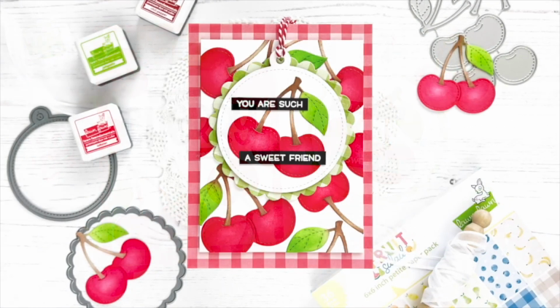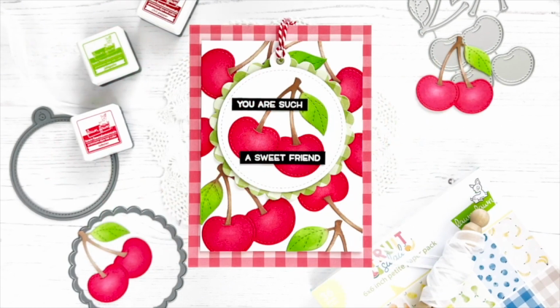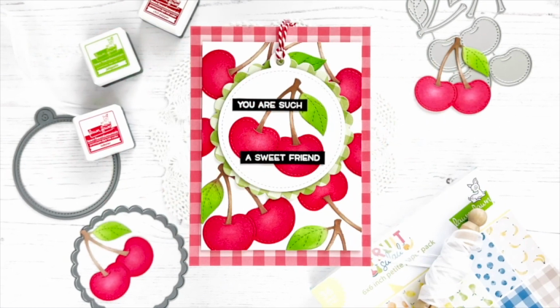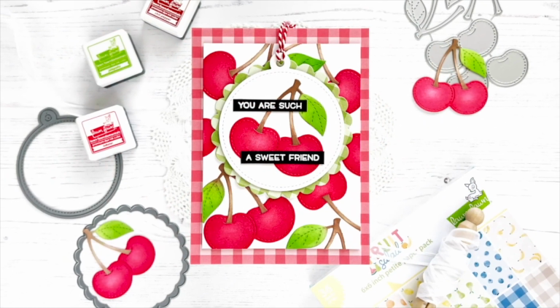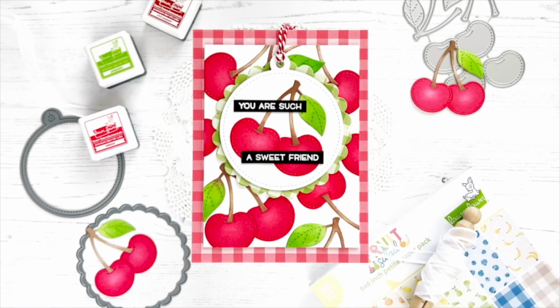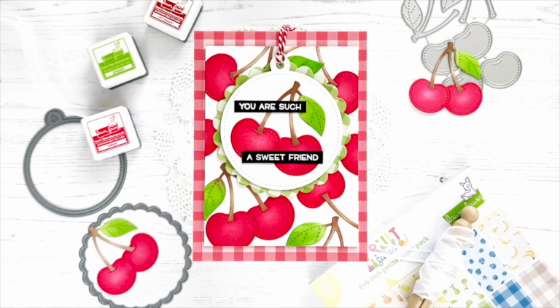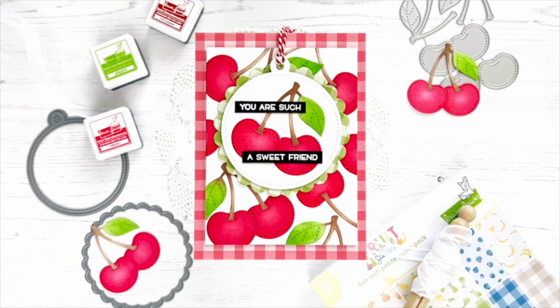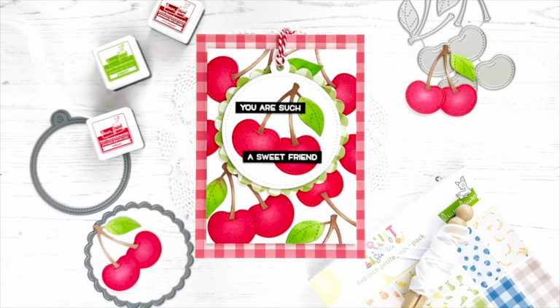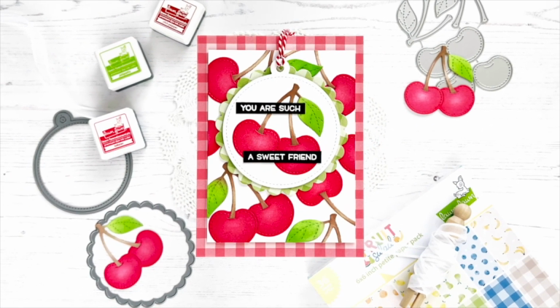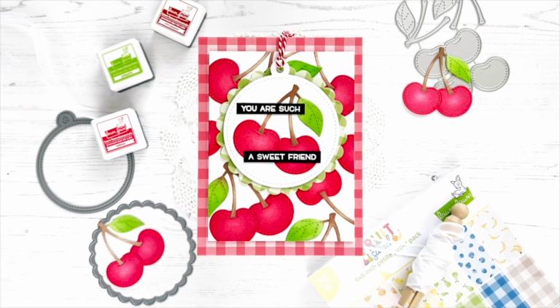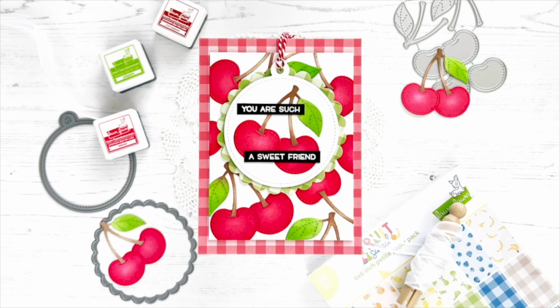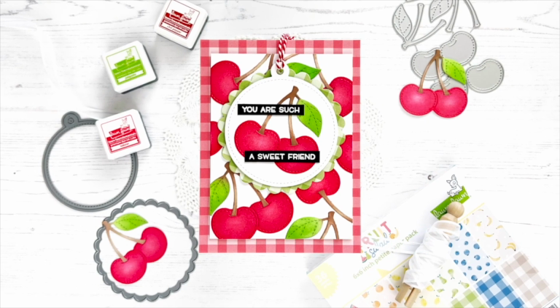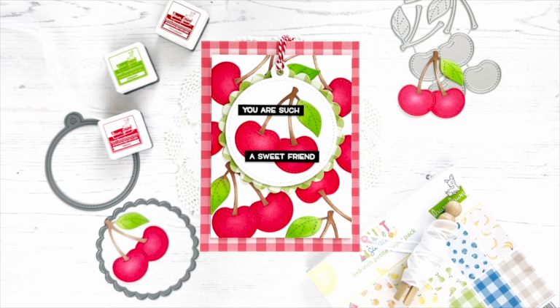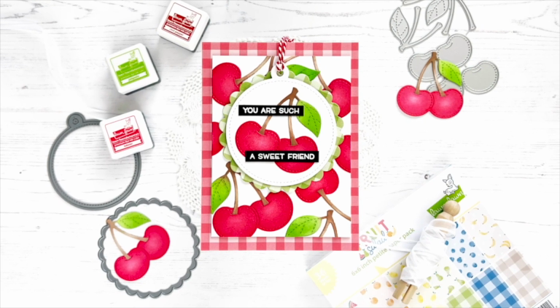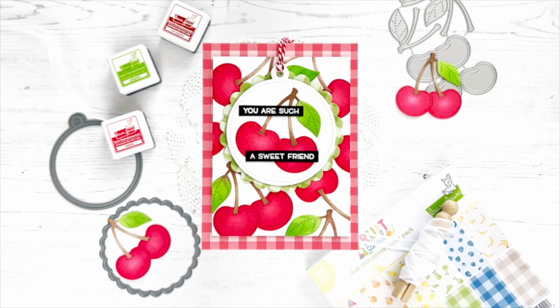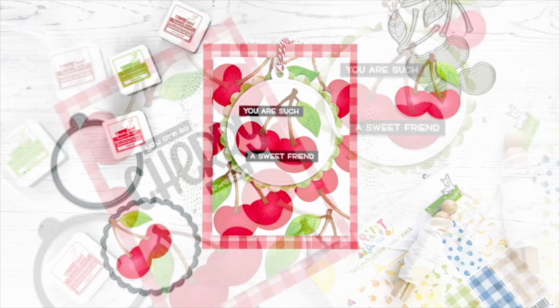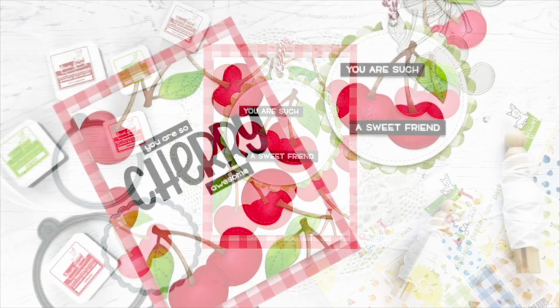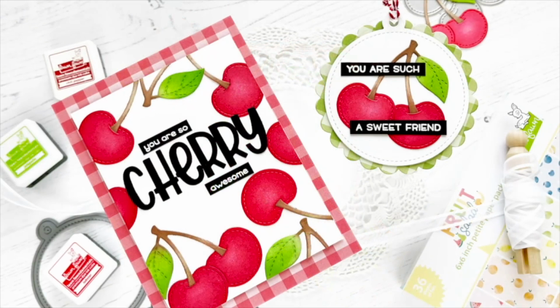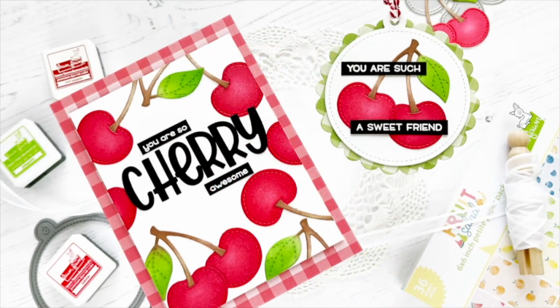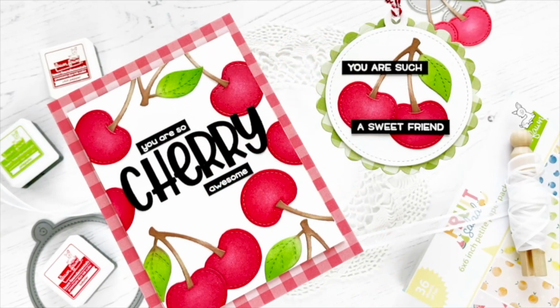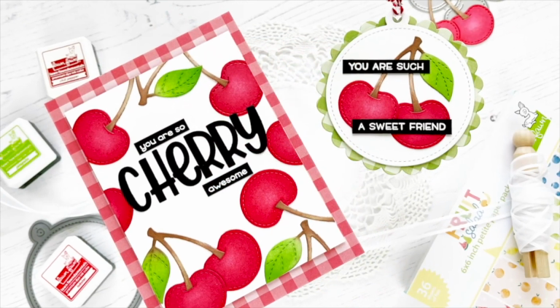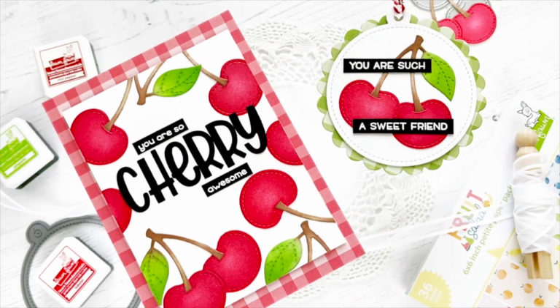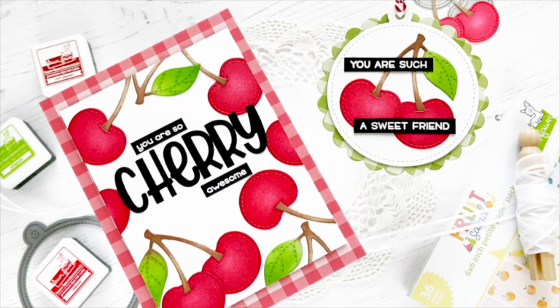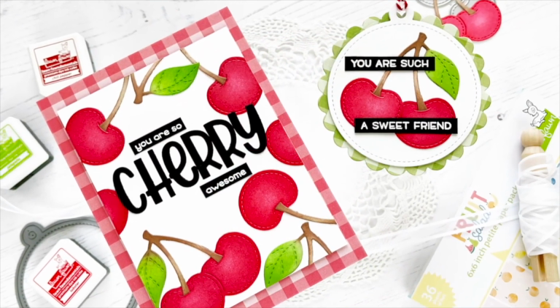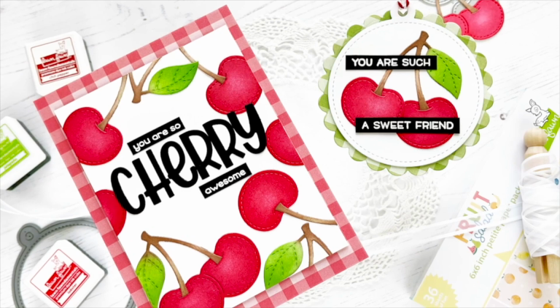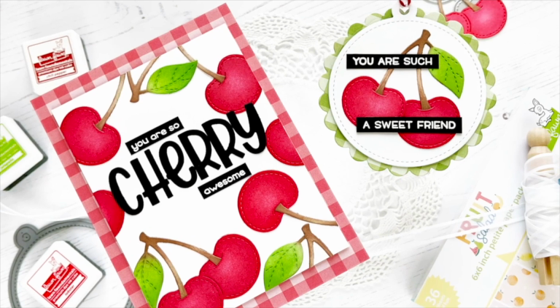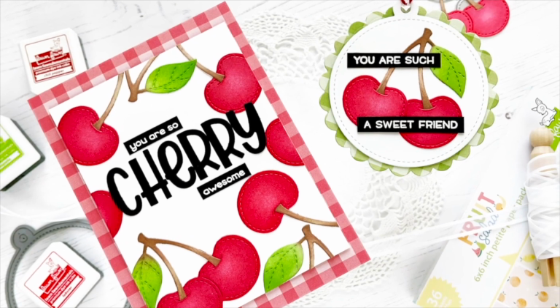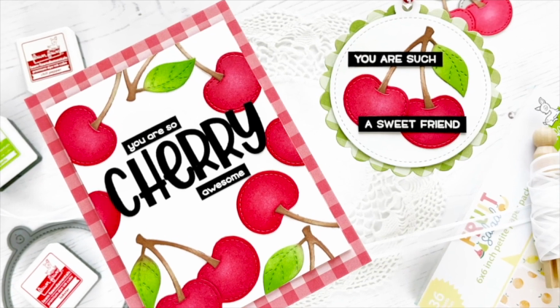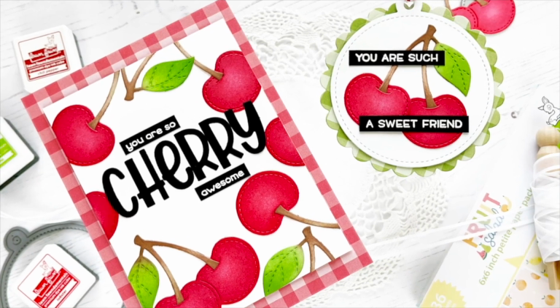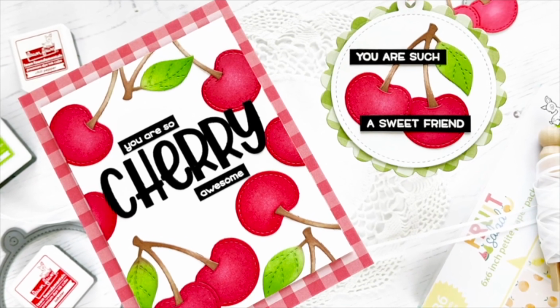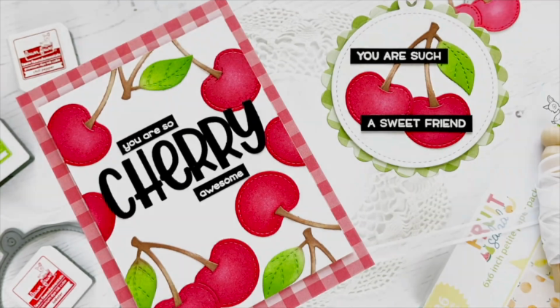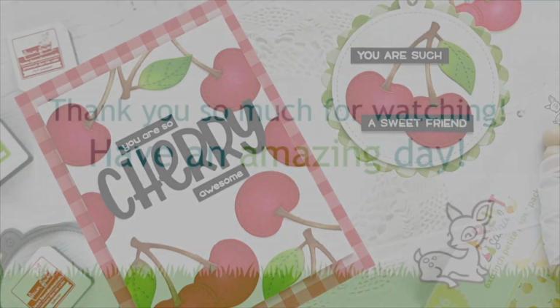I hope you enjoyed this project. If you're interested in any of the products I used, be sure to check out the links below where everything will be linked for your convenience. Thanks so much for stopping by and have a wonderful day everyone. Bye!